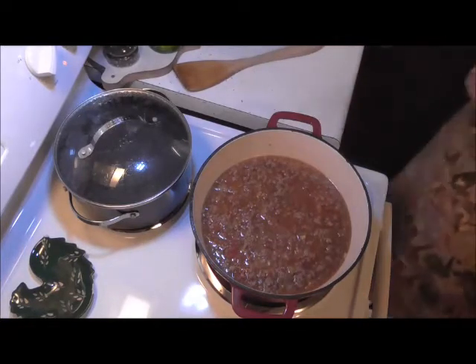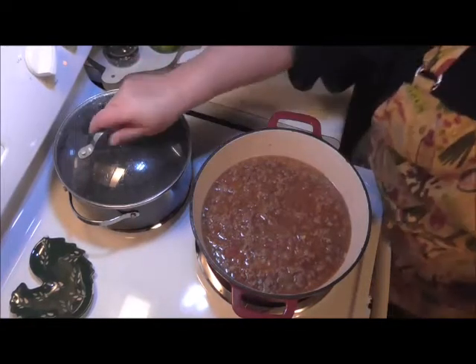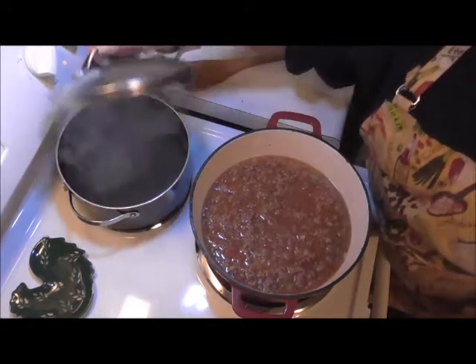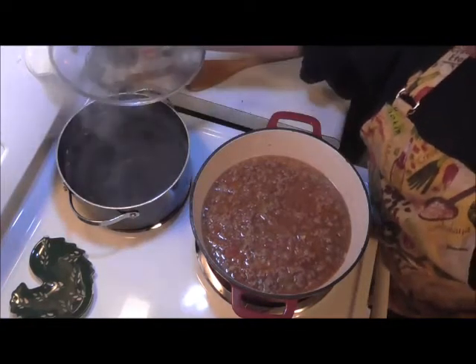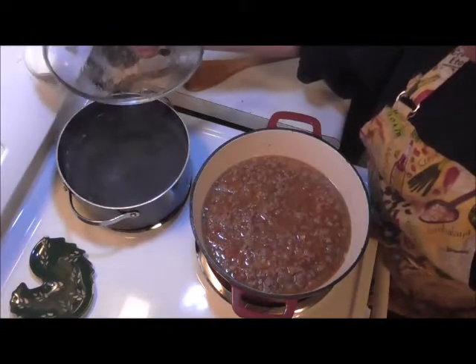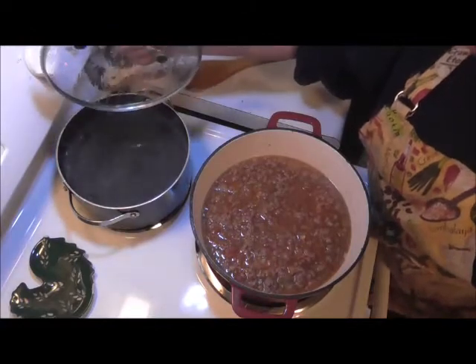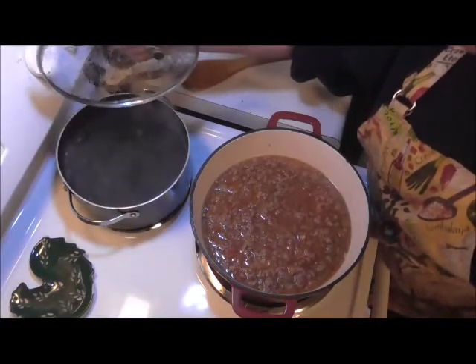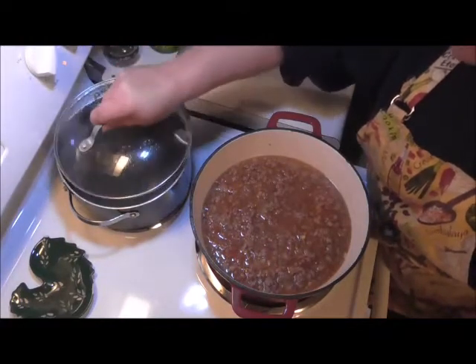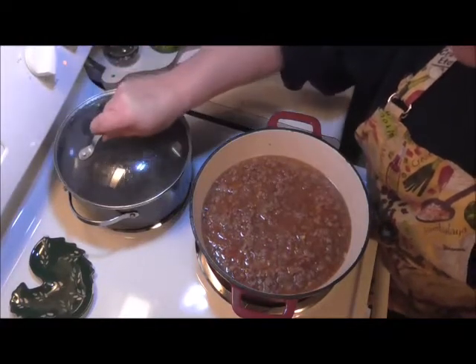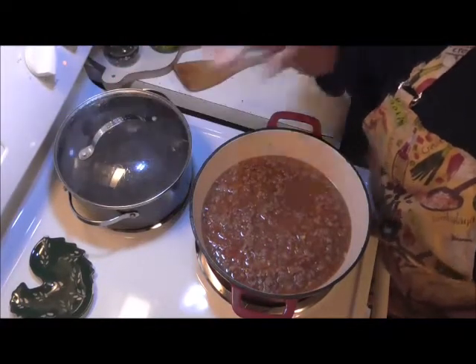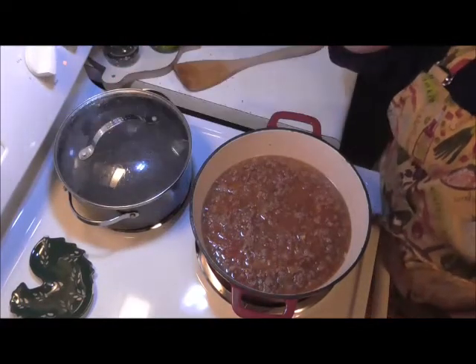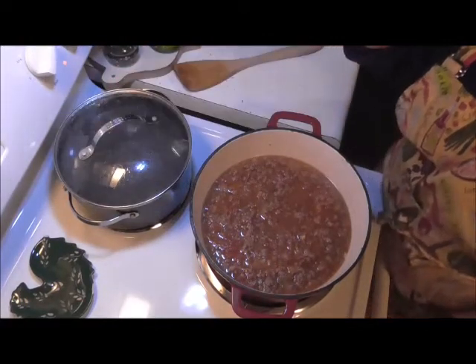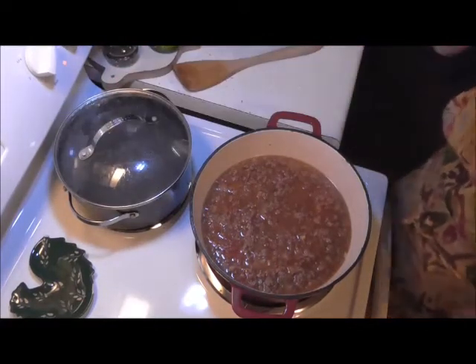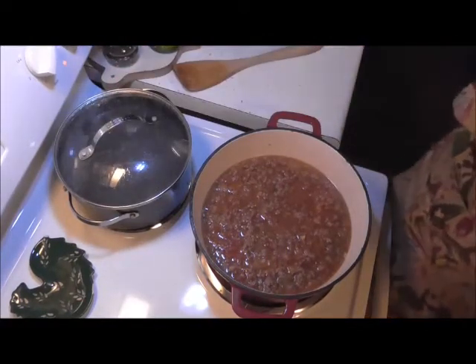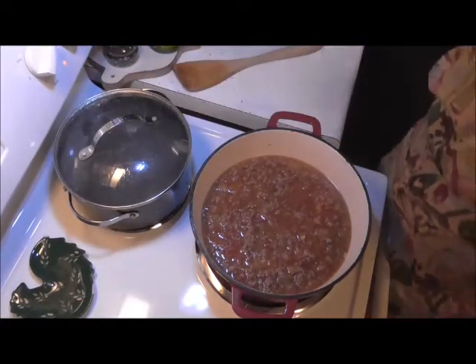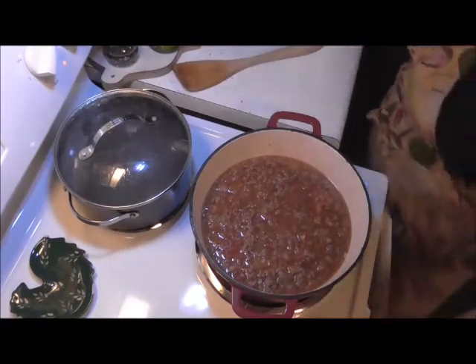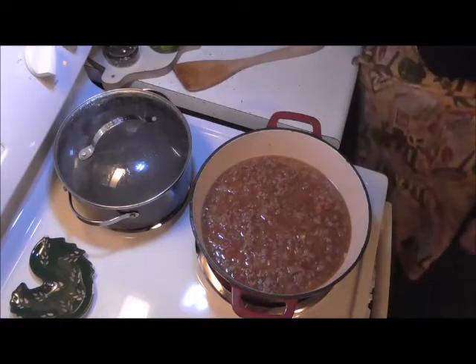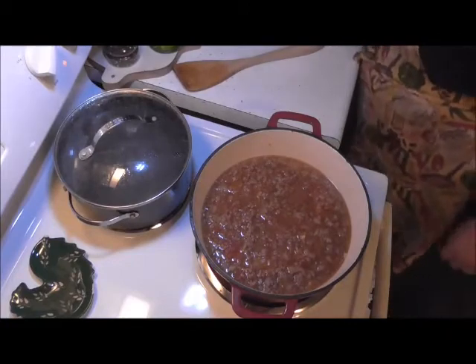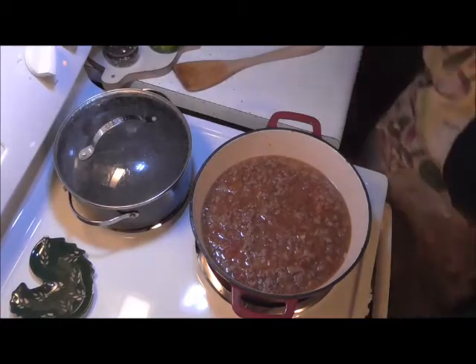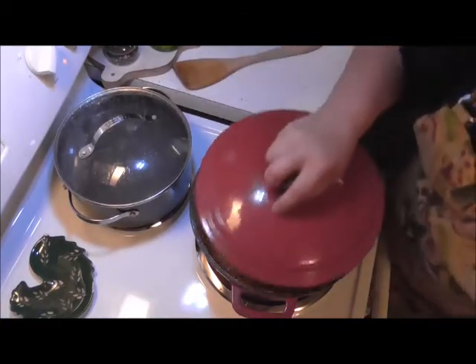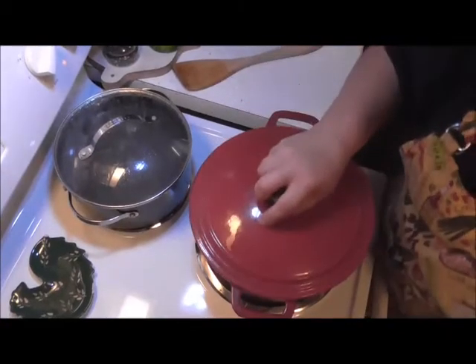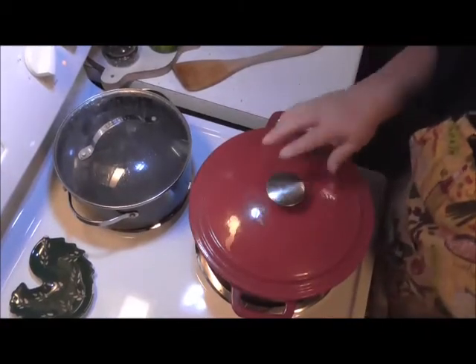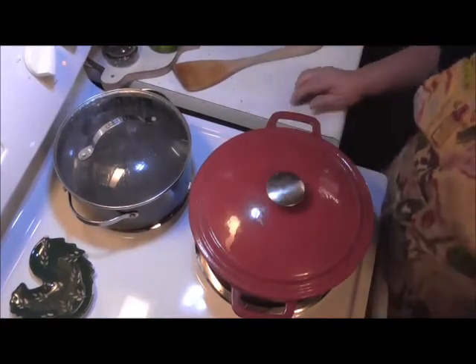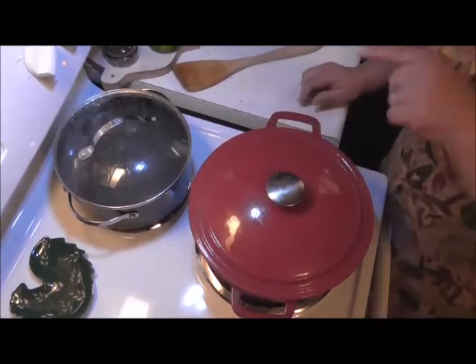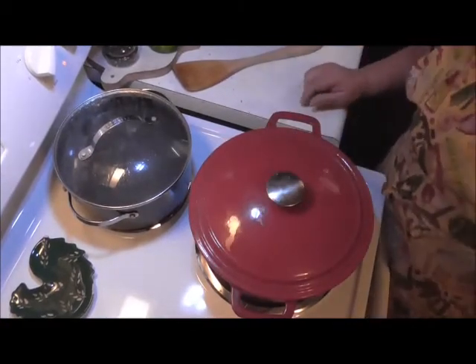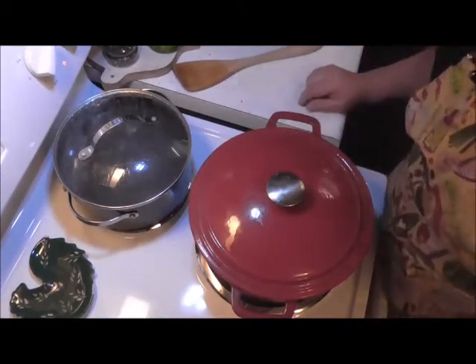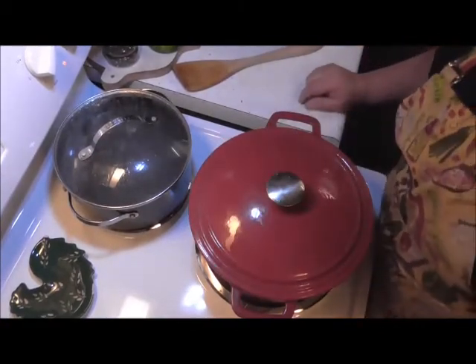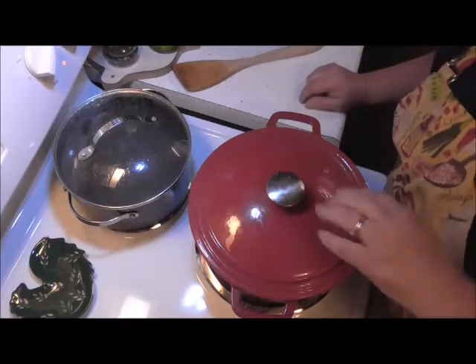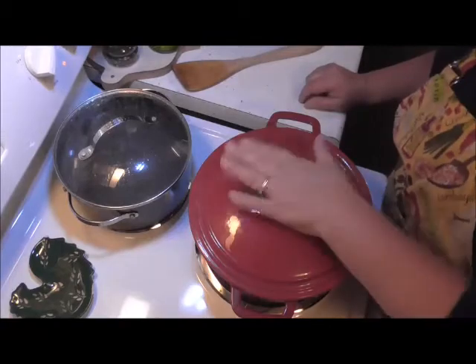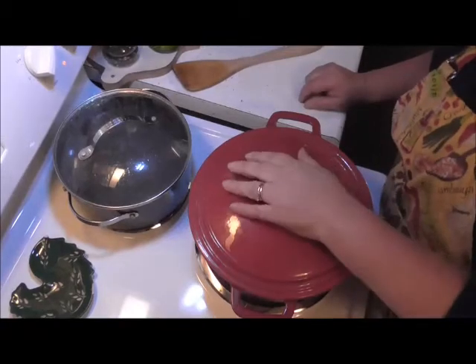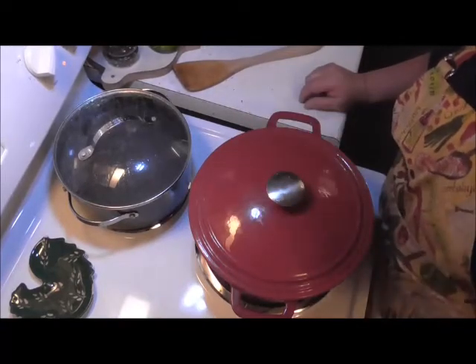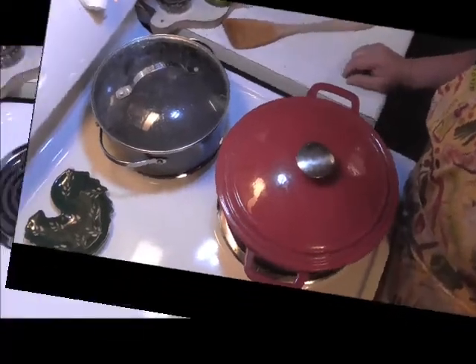Our water's getting ready to boil for the noodles. There goes the lid on this. When the noodles are done and everything is ready to be seasoned, I'll be back.